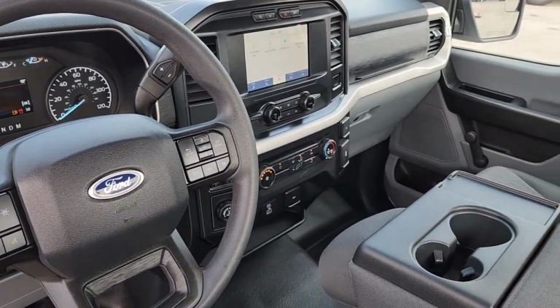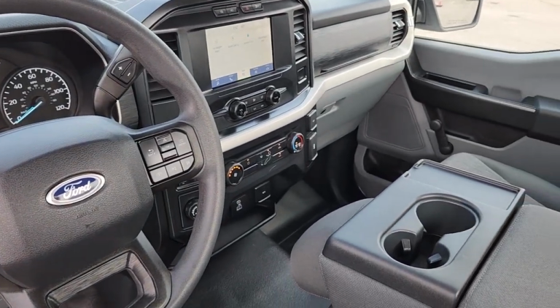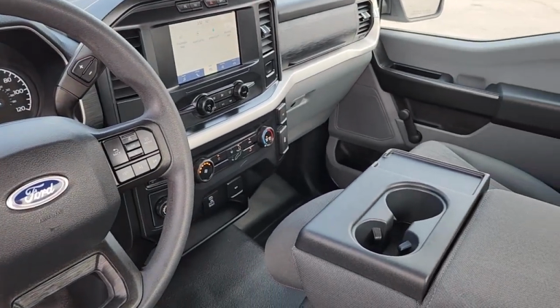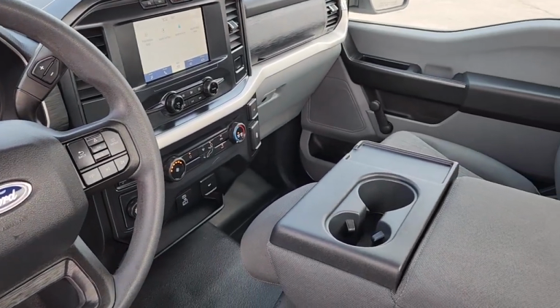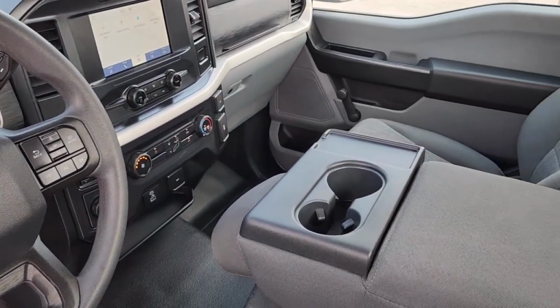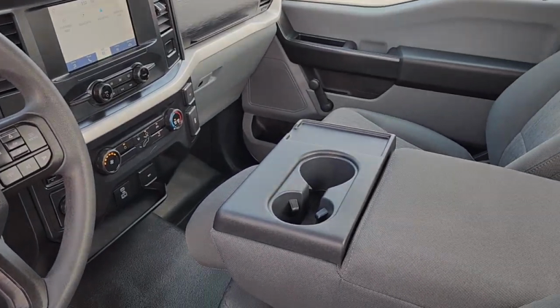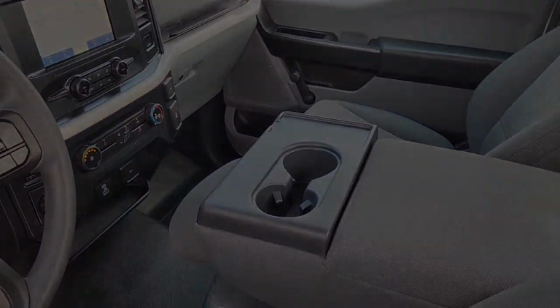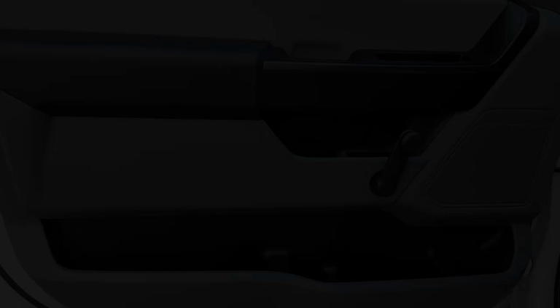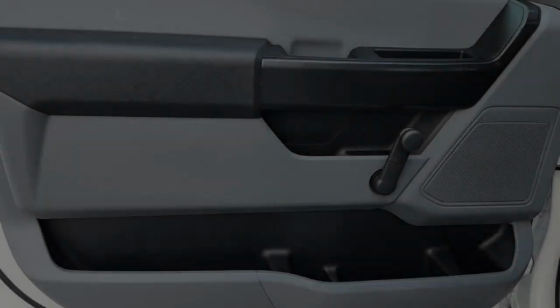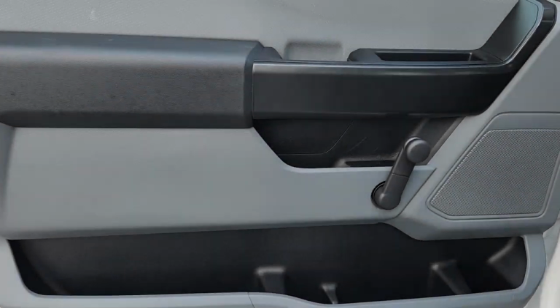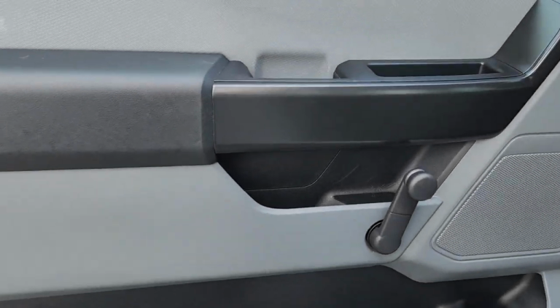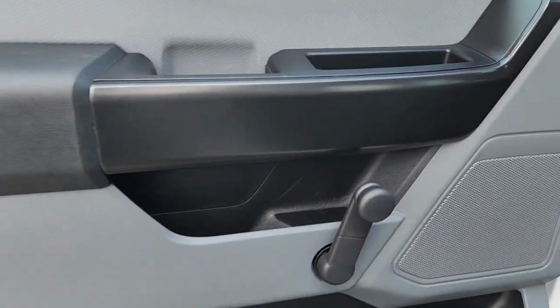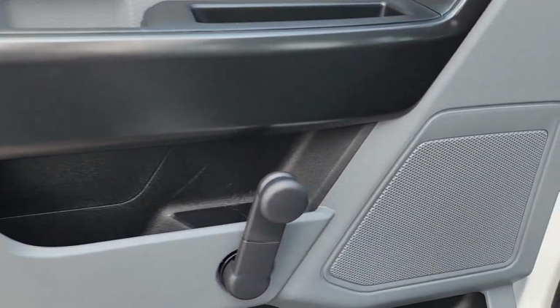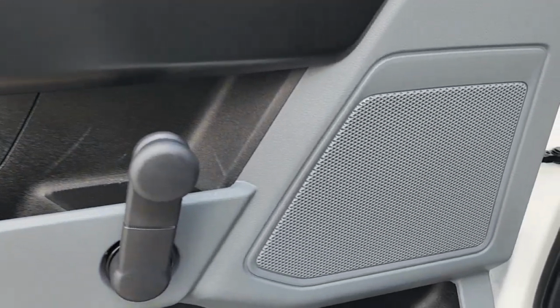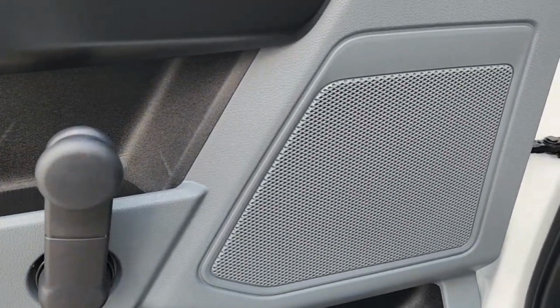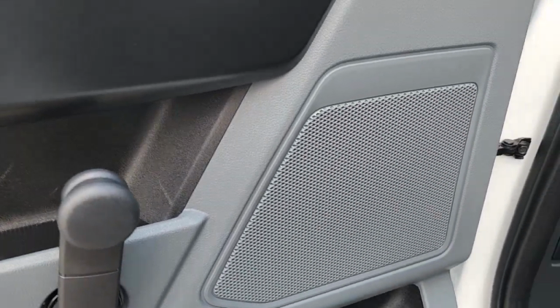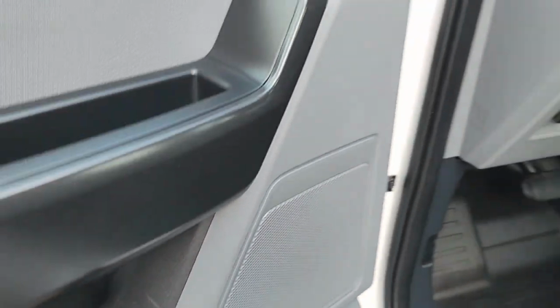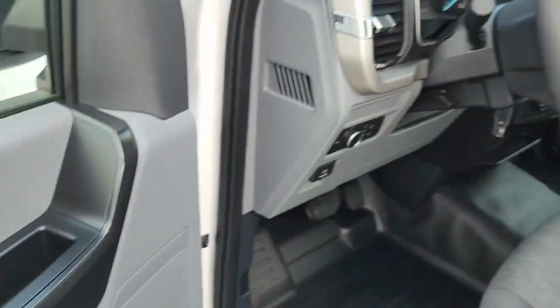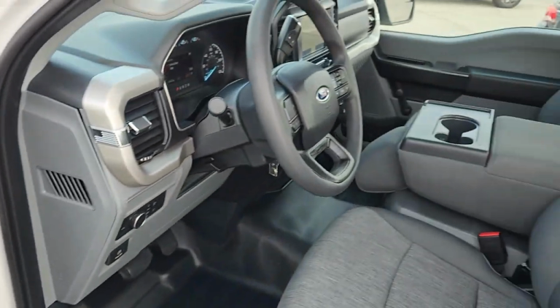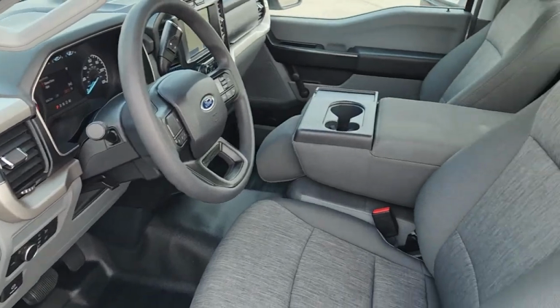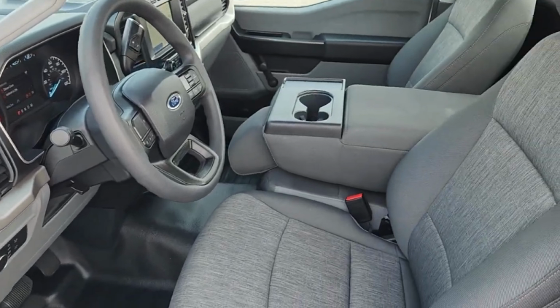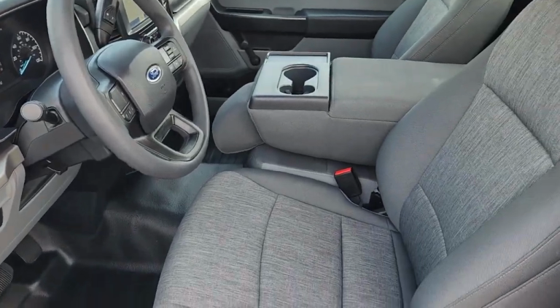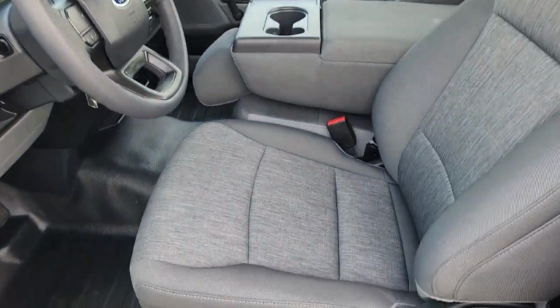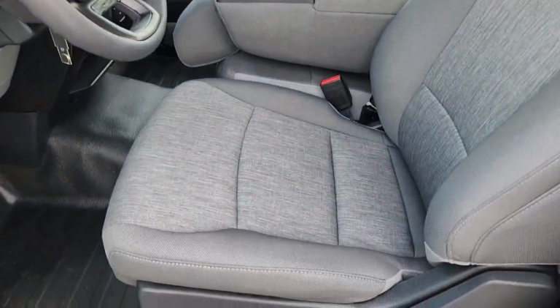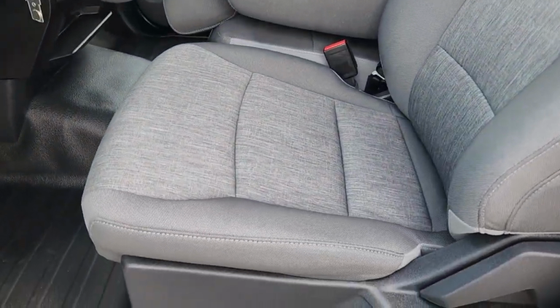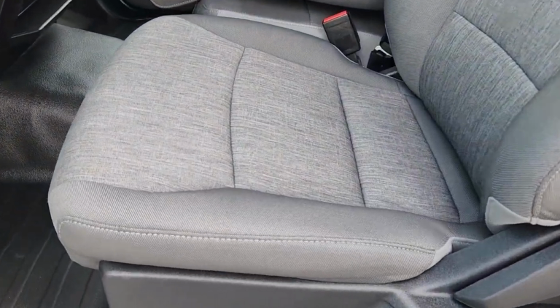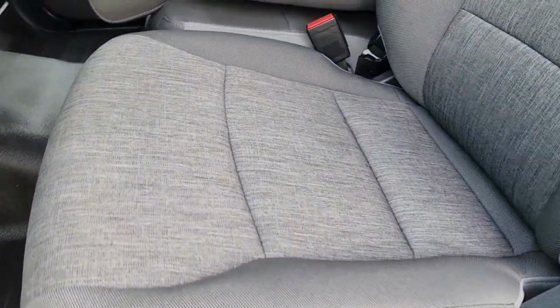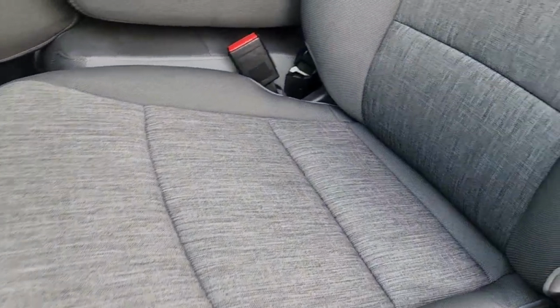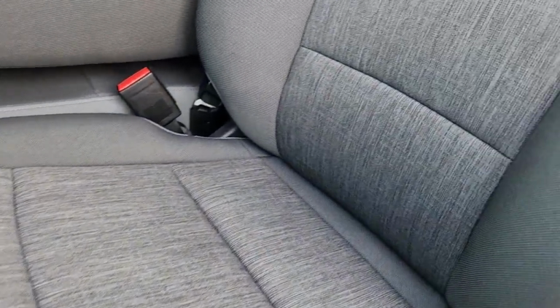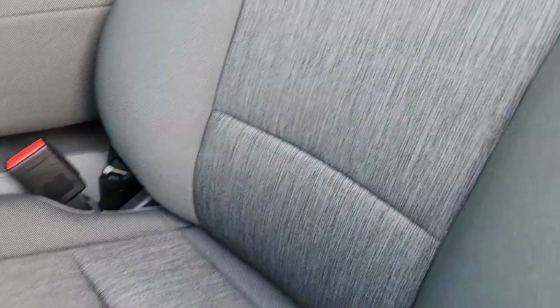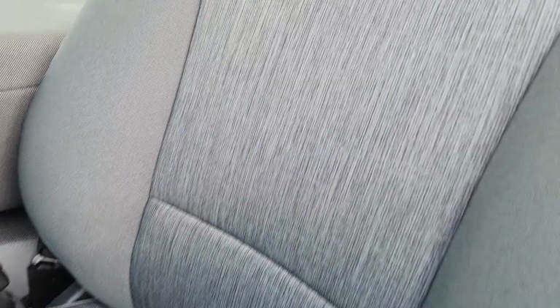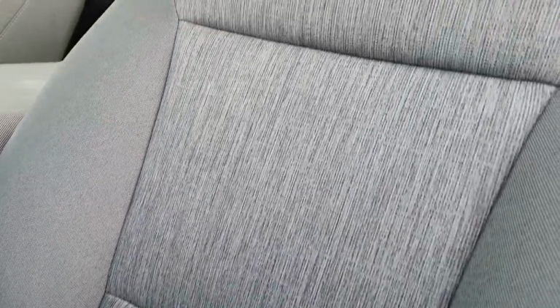Pre-collision system, sun and moonroof, navigation system, backup camera, lane-keeping assist, electronic stability control, steering wheel audio controls, aluminum wheels, trailer hitch, traction control.